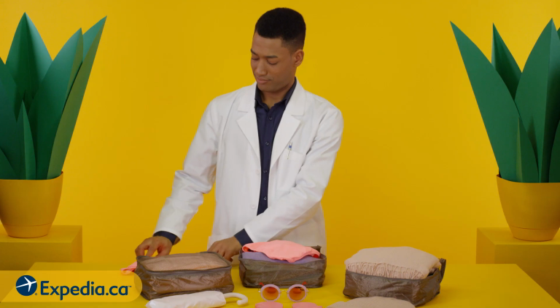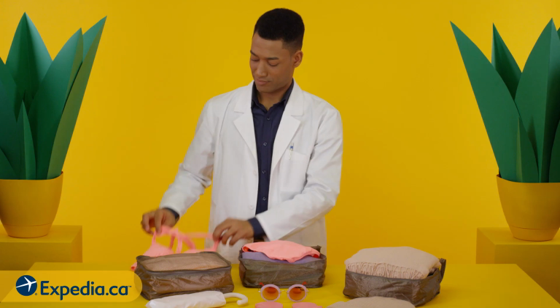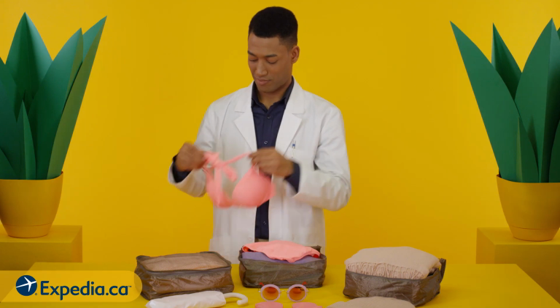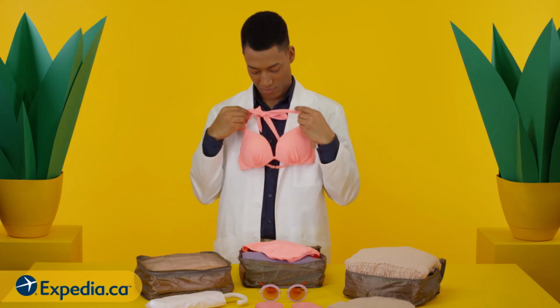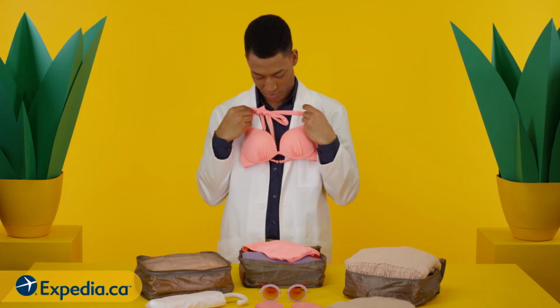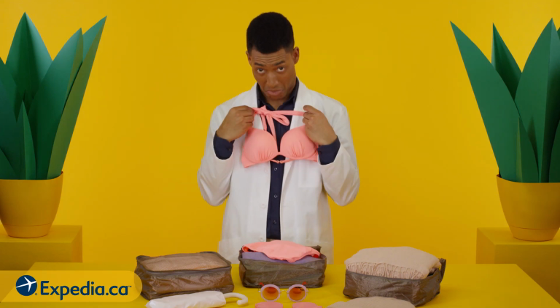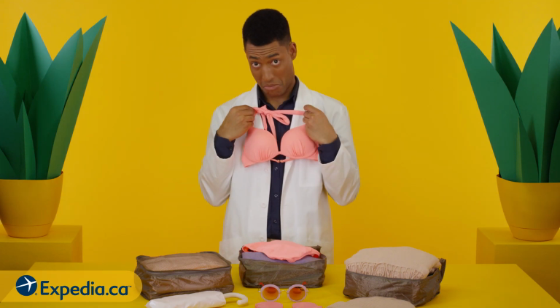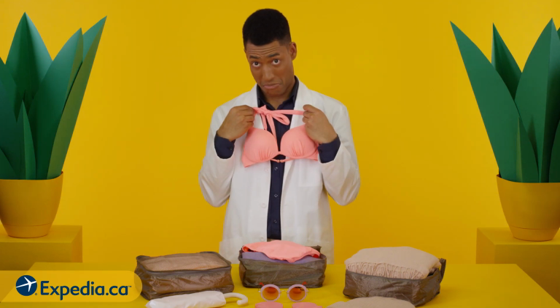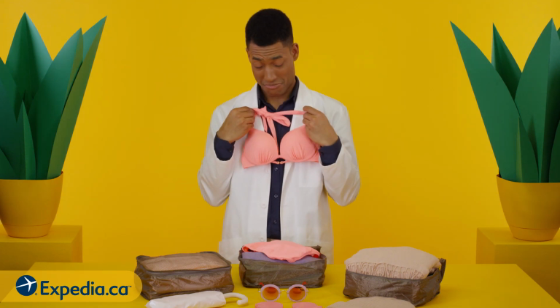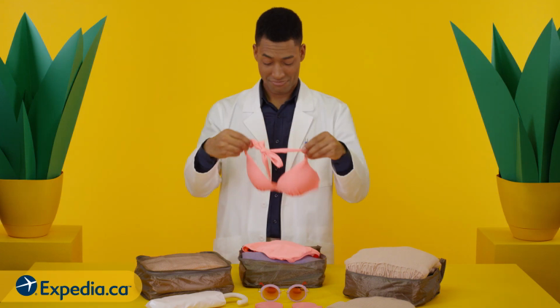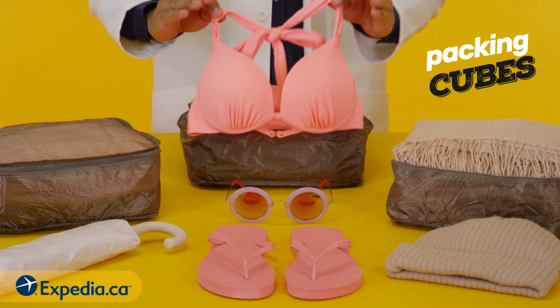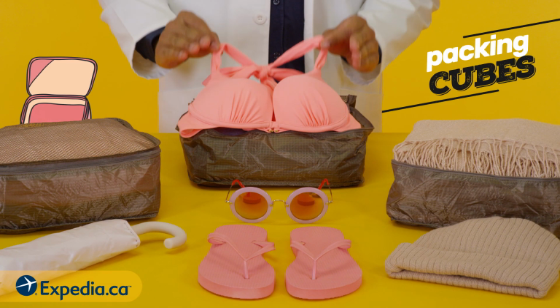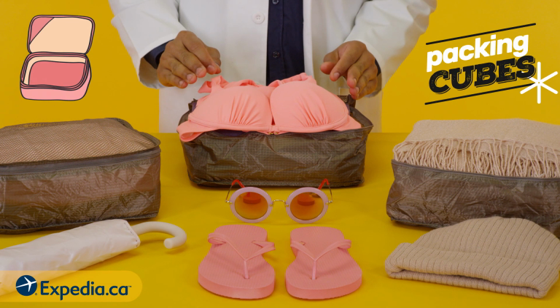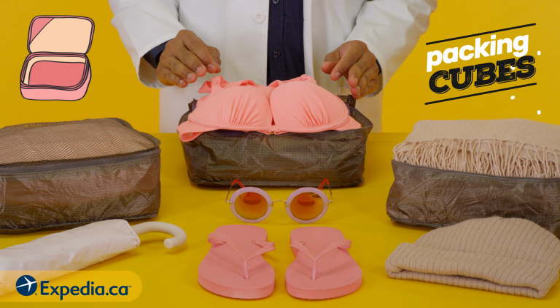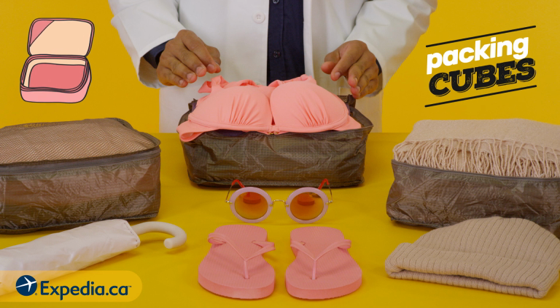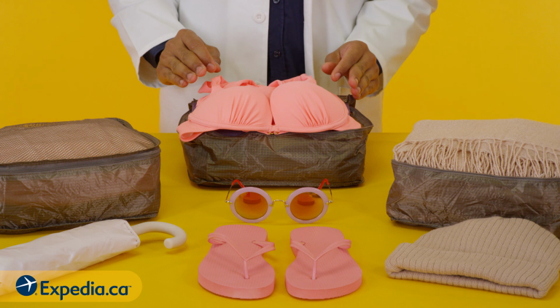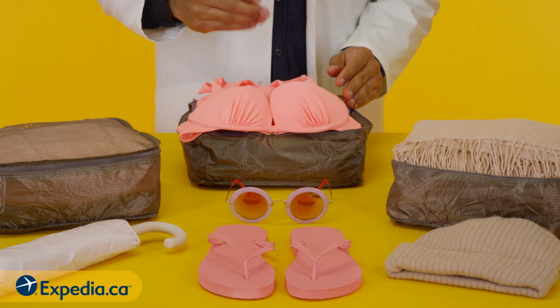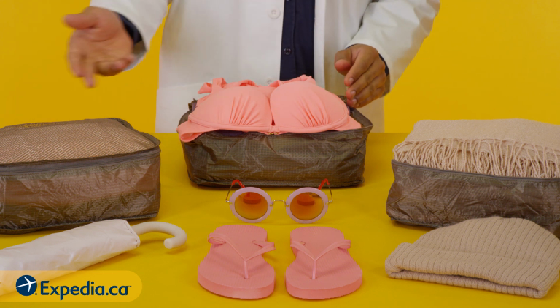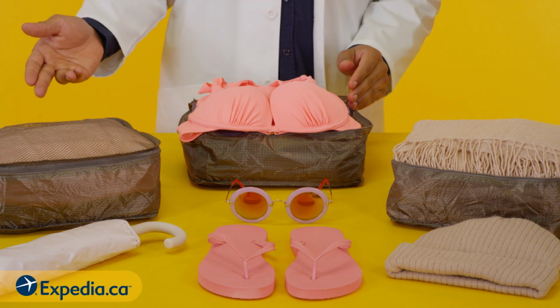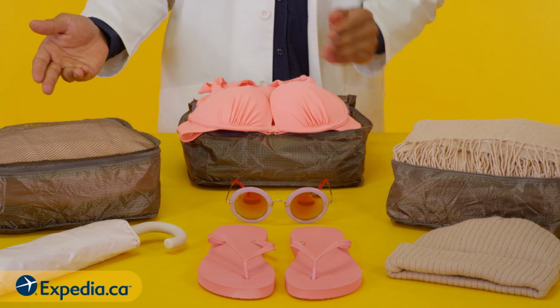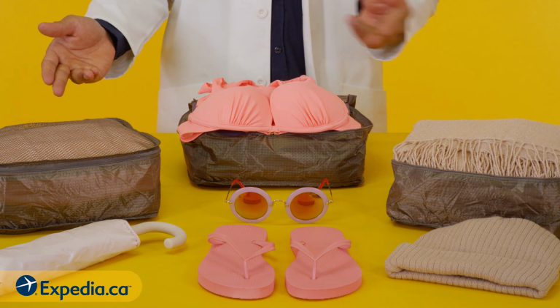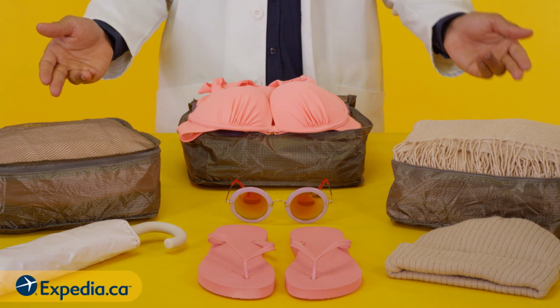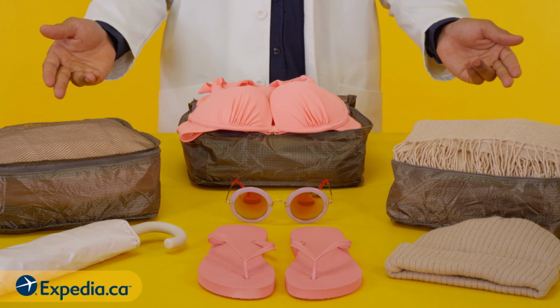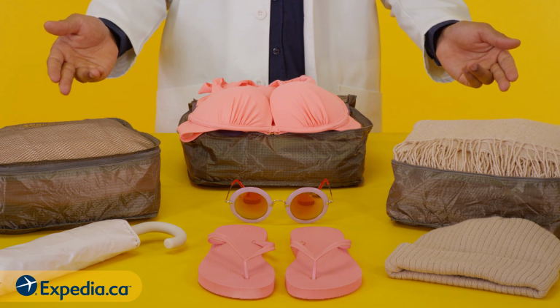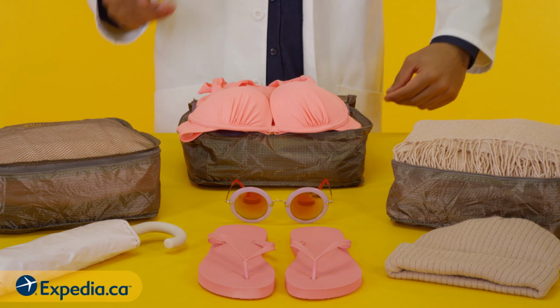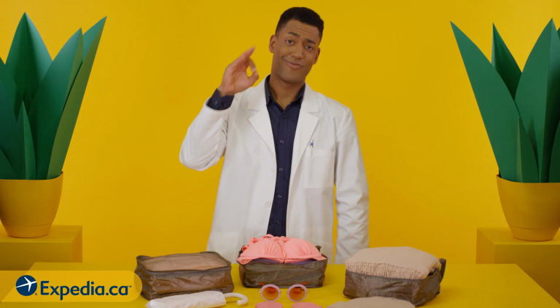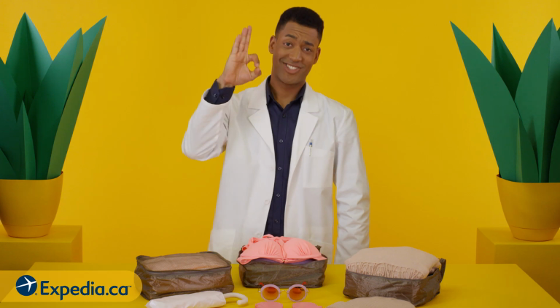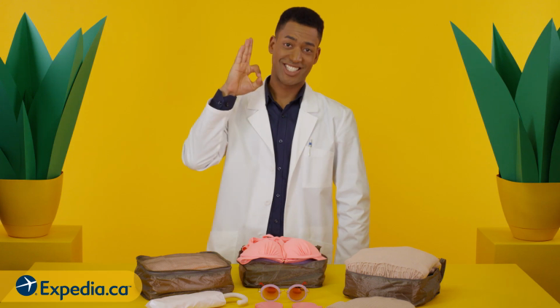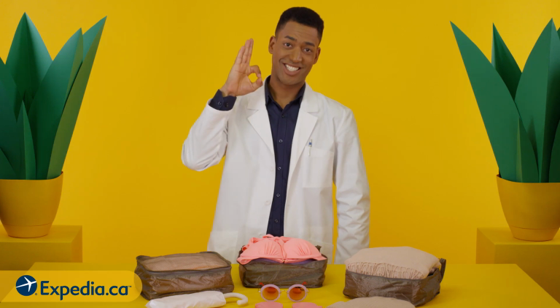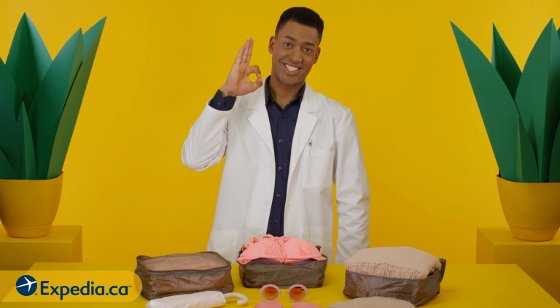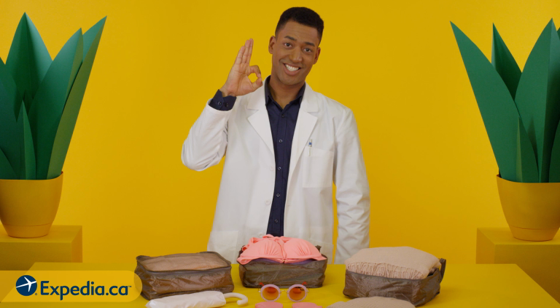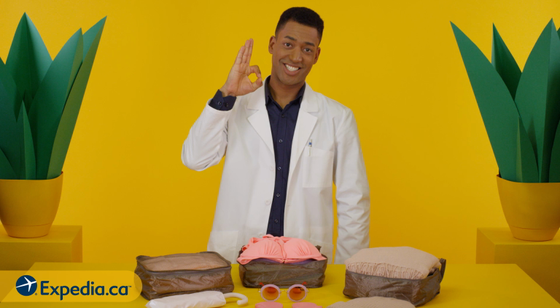If you're having trouble finding your bikini, try packing cubes. Arrange items by size, style, or type — and never be late for the beach again.